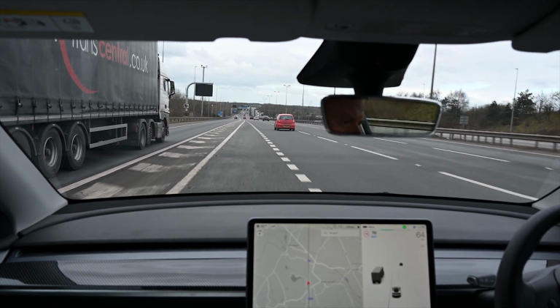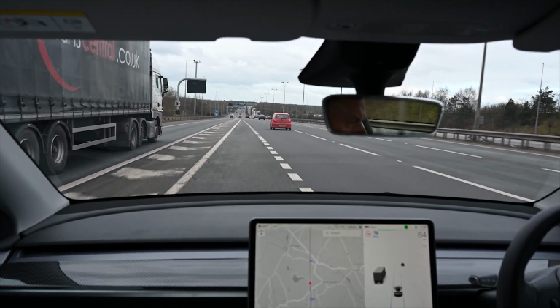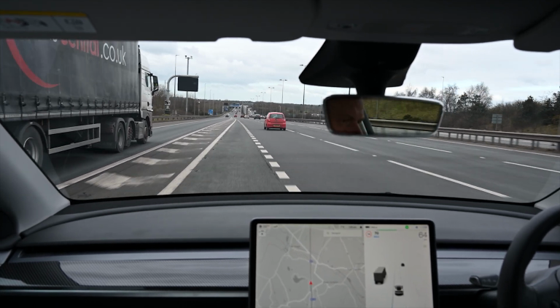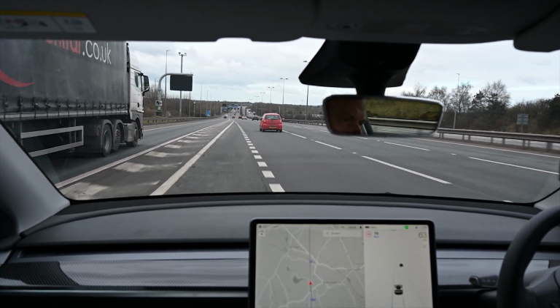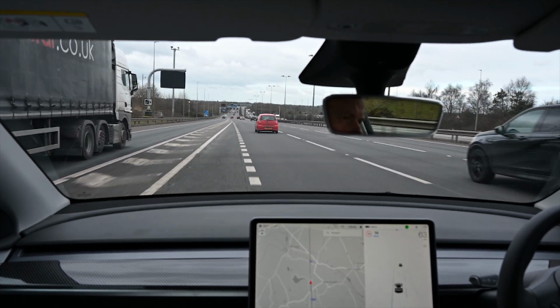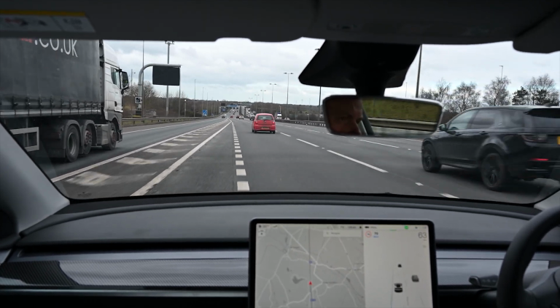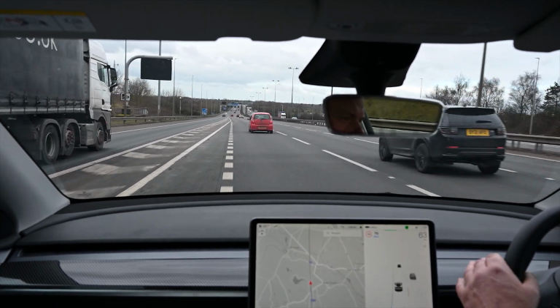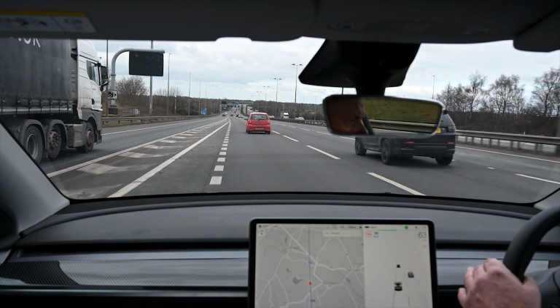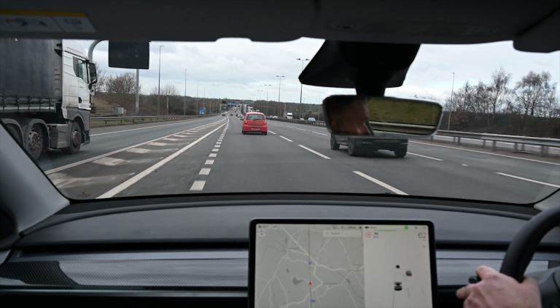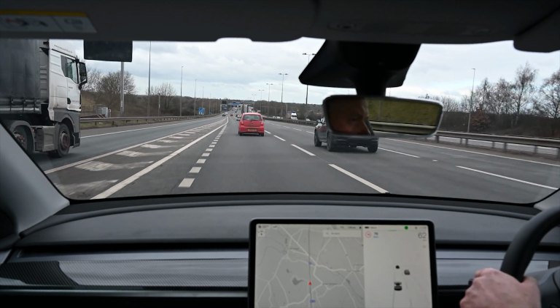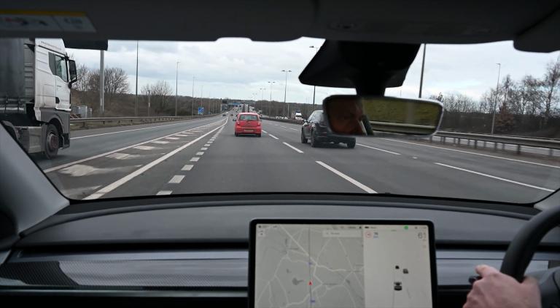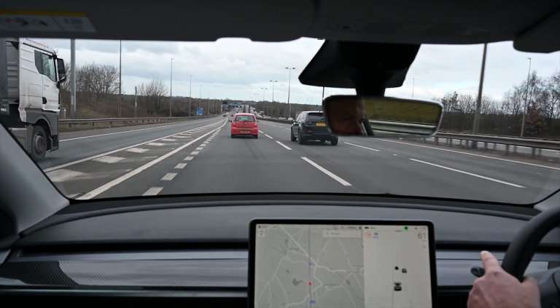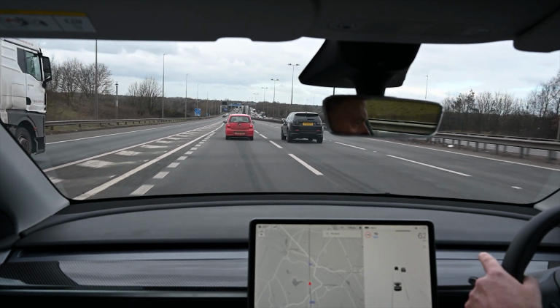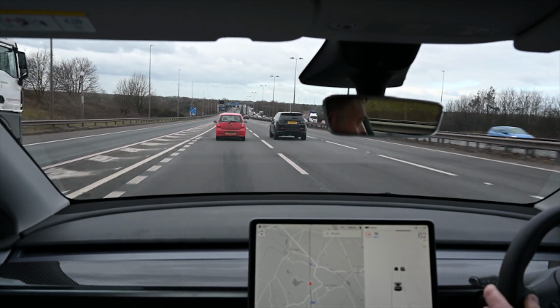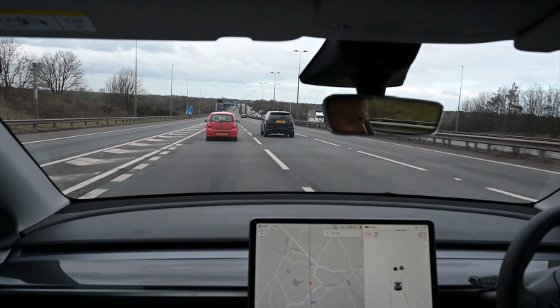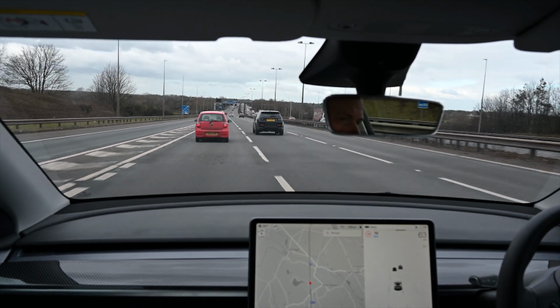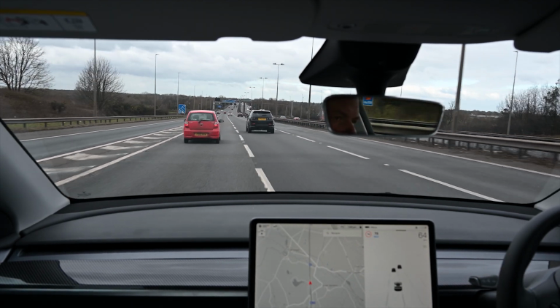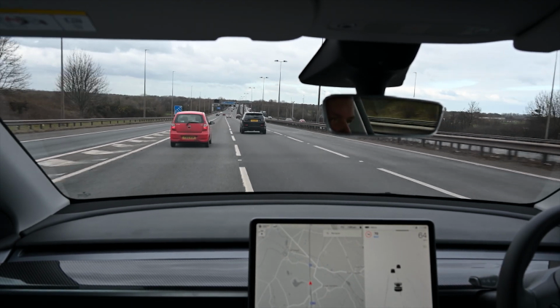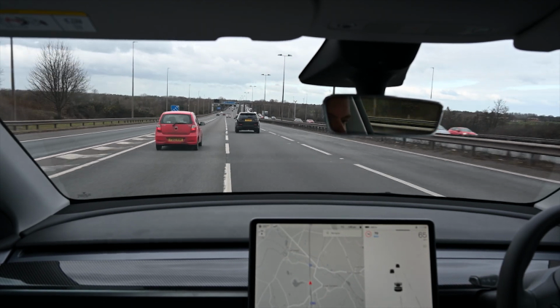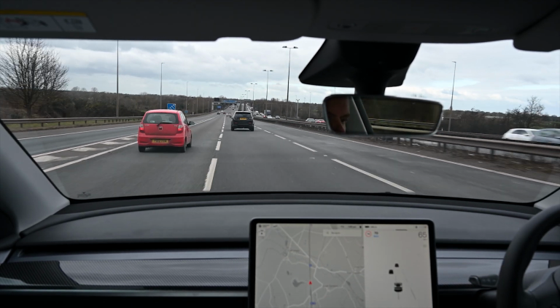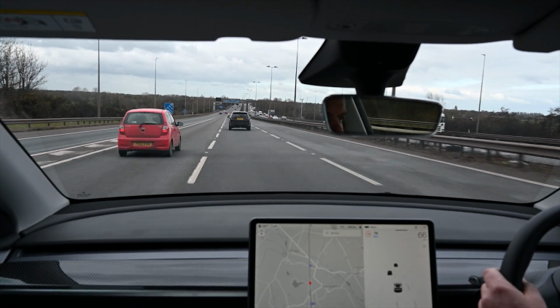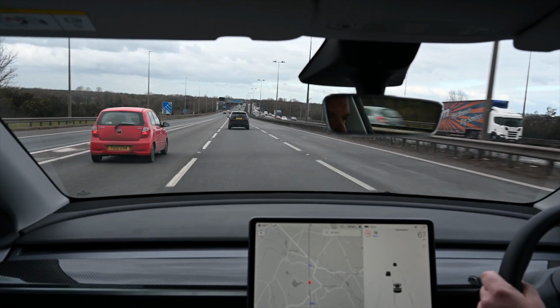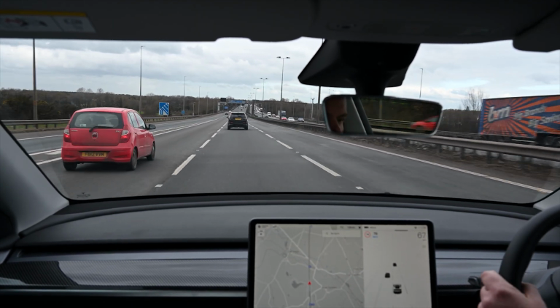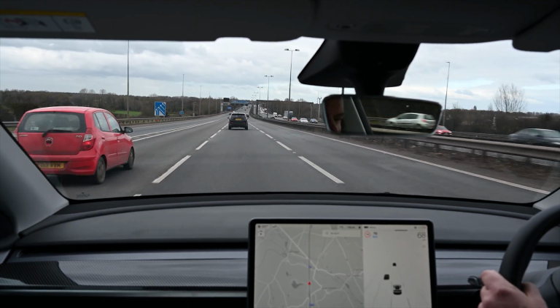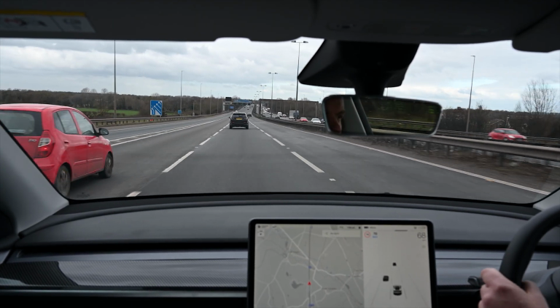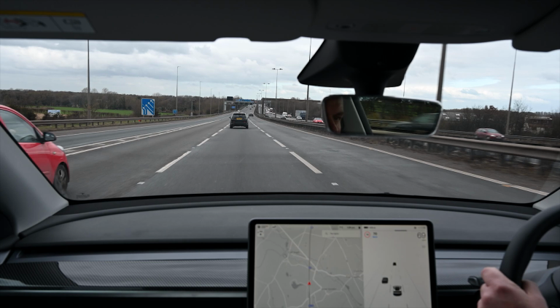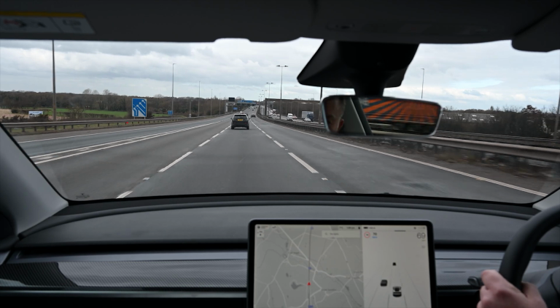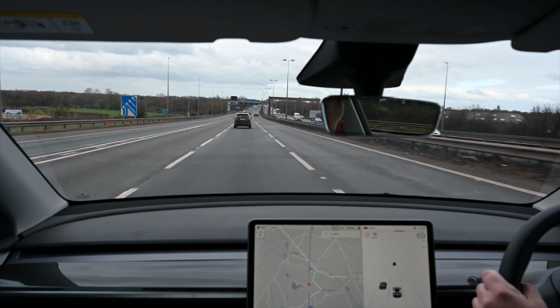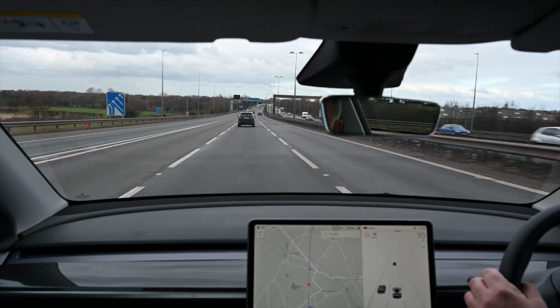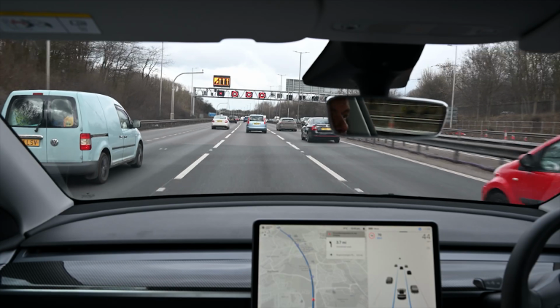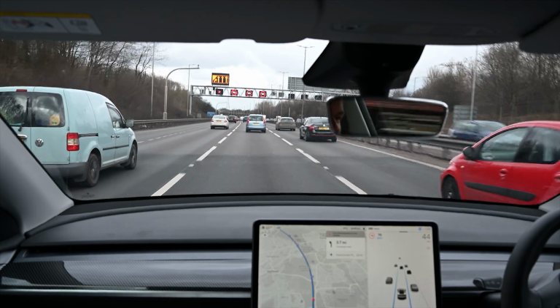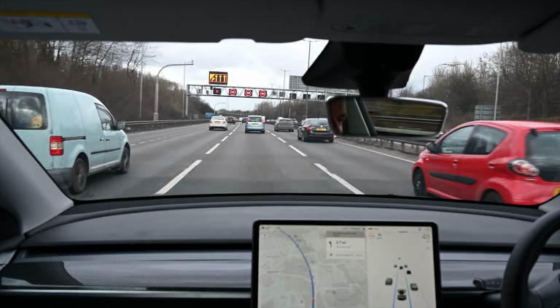Autopilot actually aborts and we have to lane change. We were obviously paying attention and happy to take over, but we just left it as long as we could to demonstrate the issue.